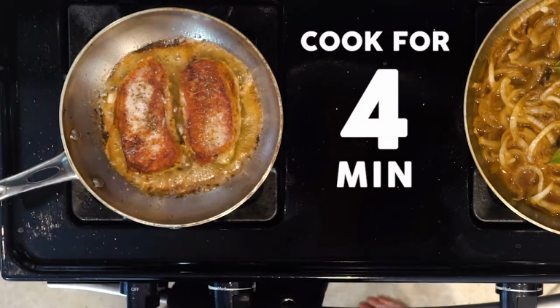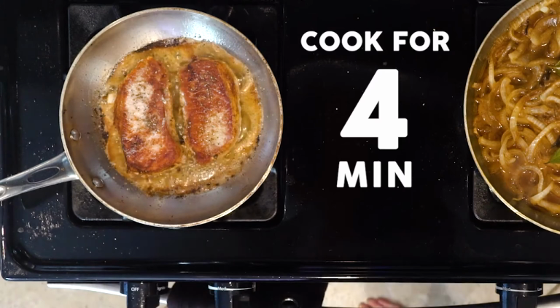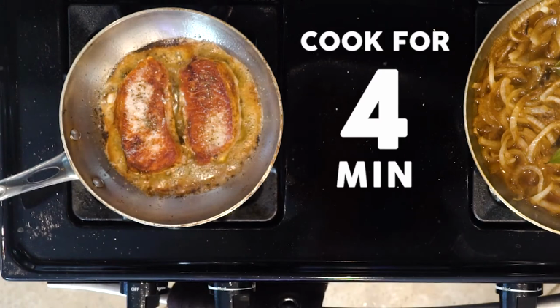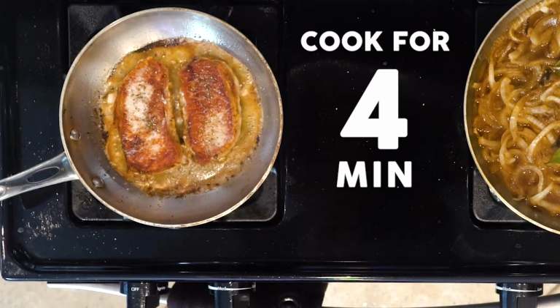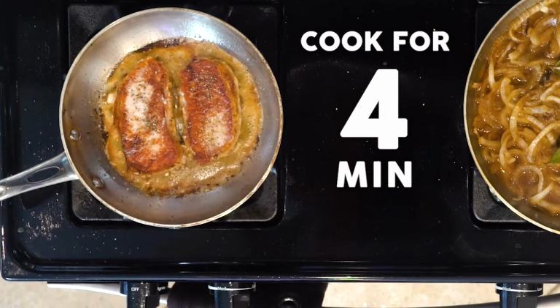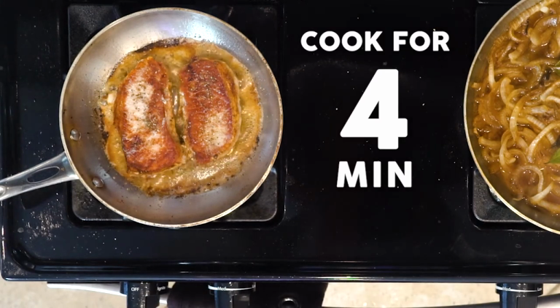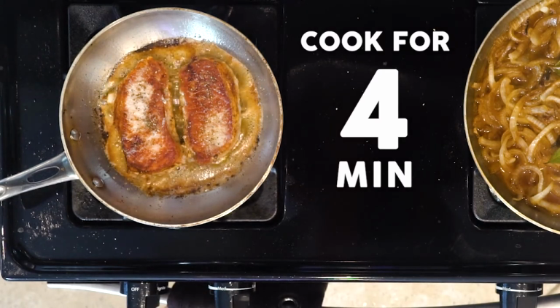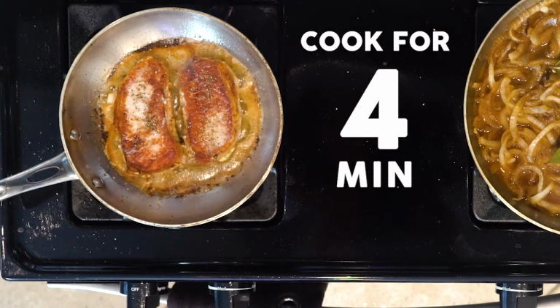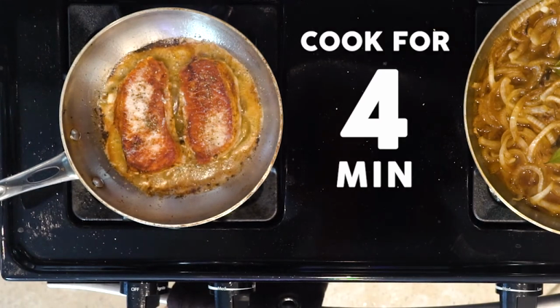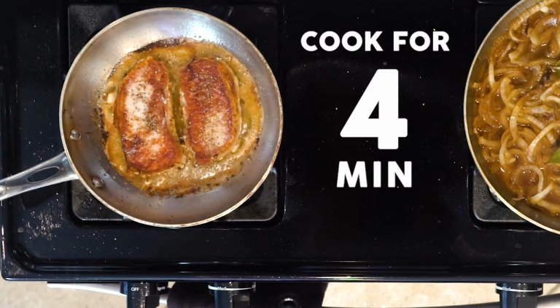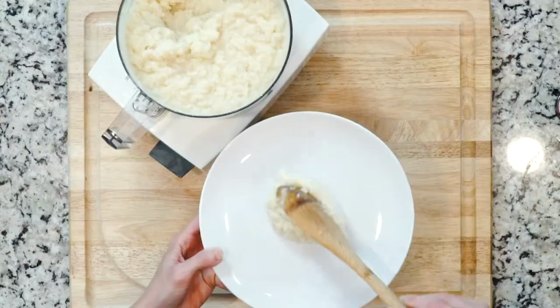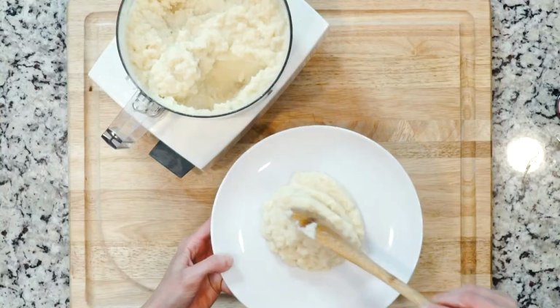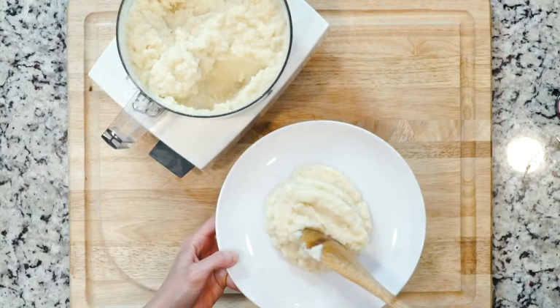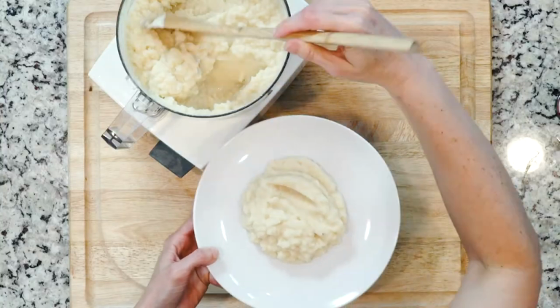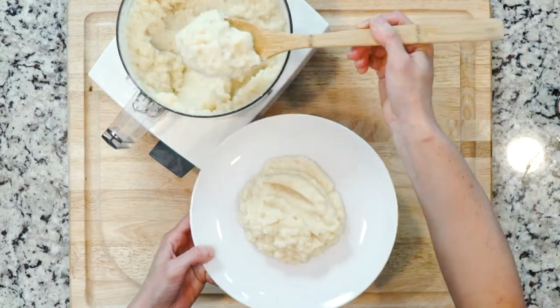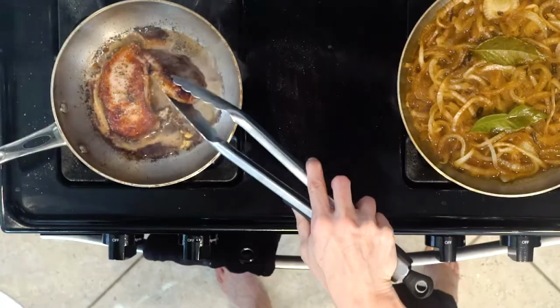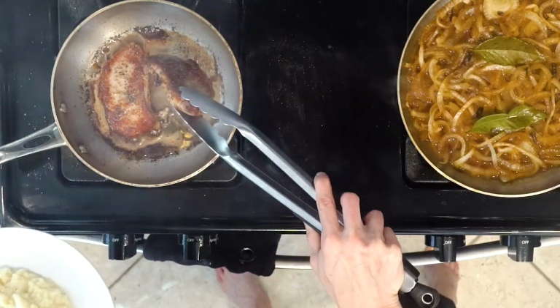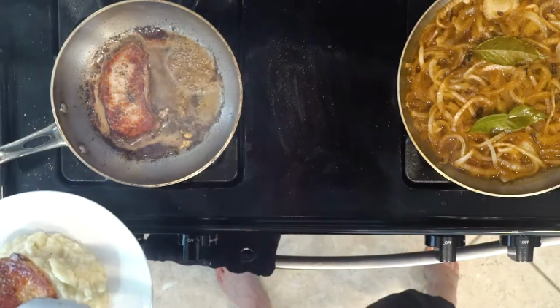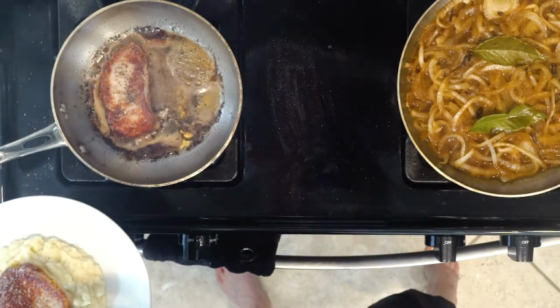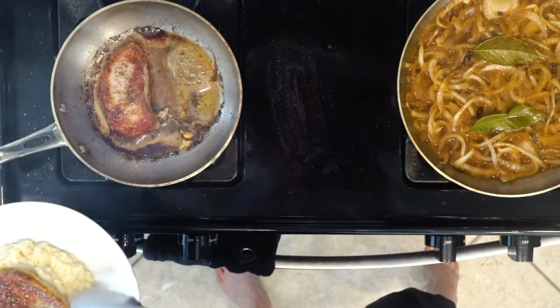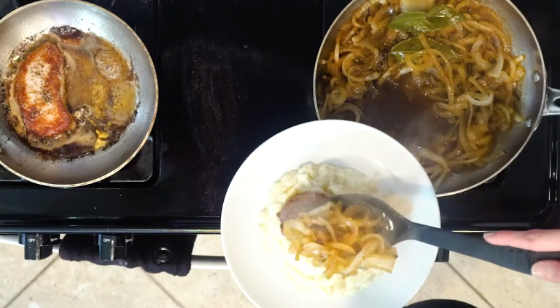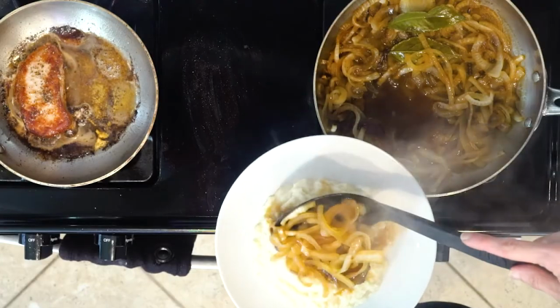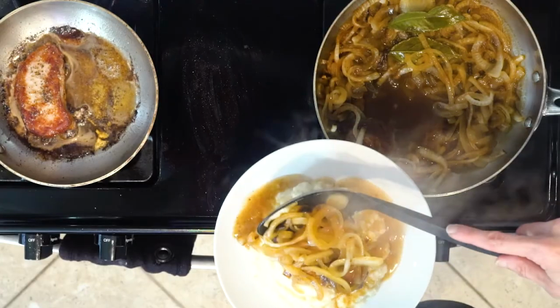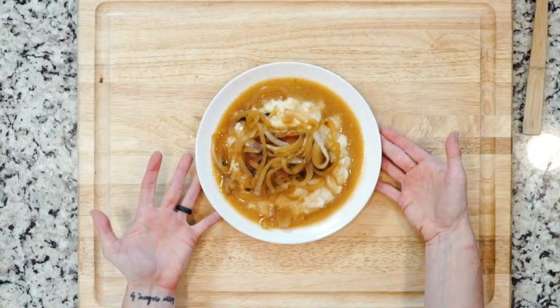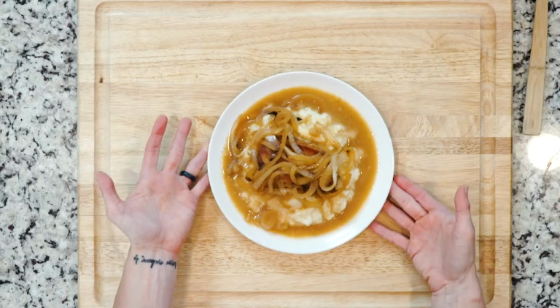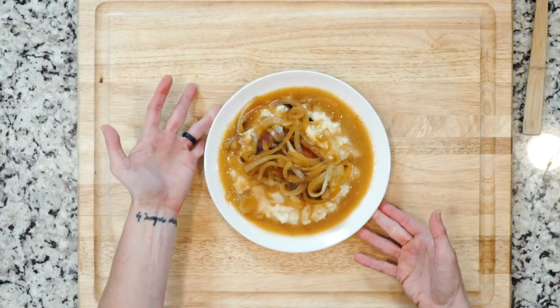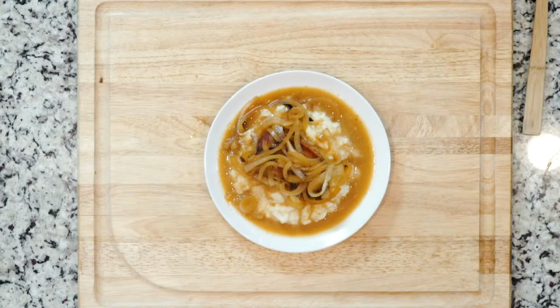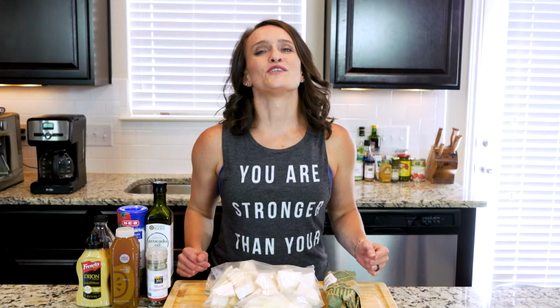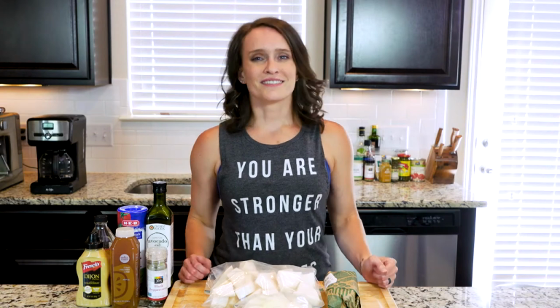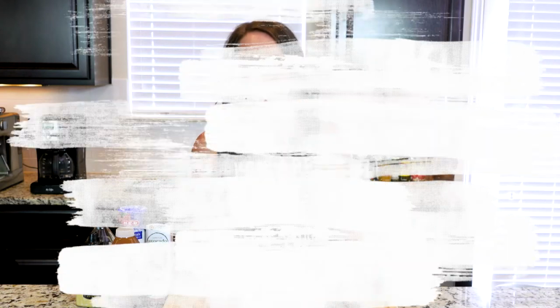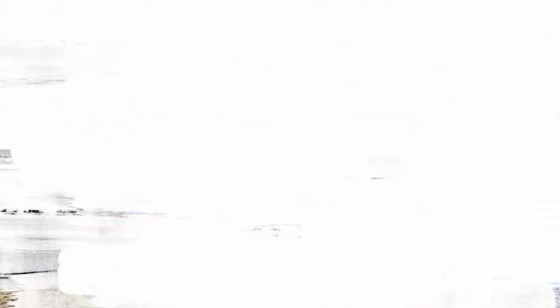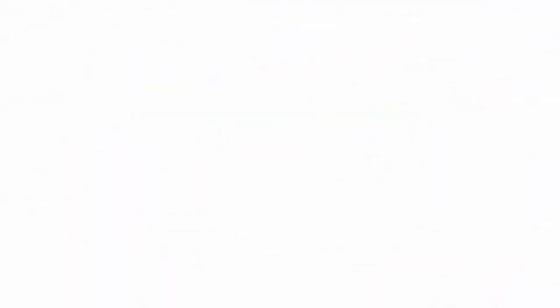Once cooked, turn off the heat. Dollop some parsnip puree on a plate, place one pork chop on top, and spoon some of the onions and liquid over everything. Enjoy!